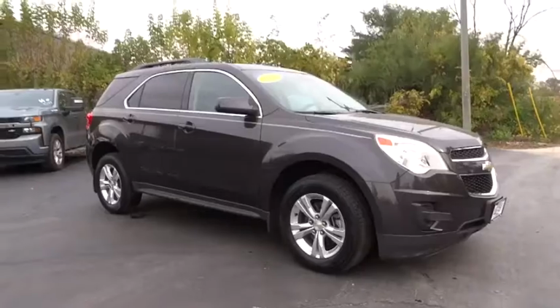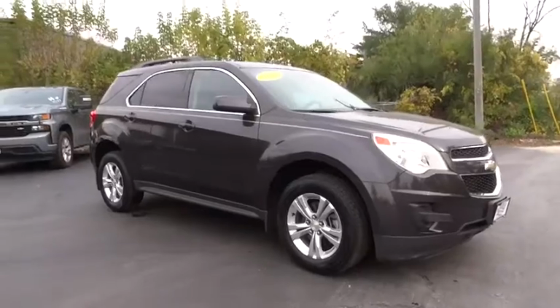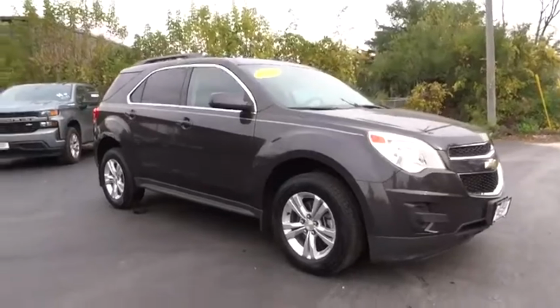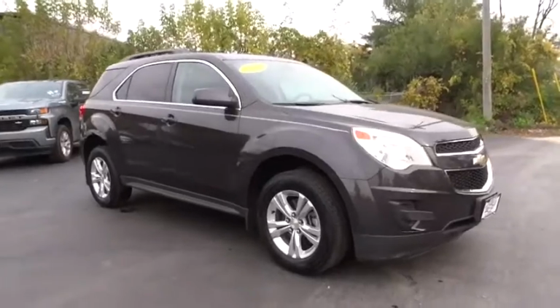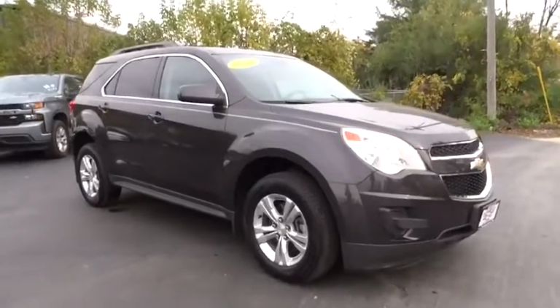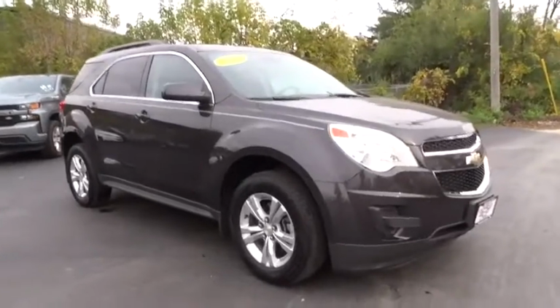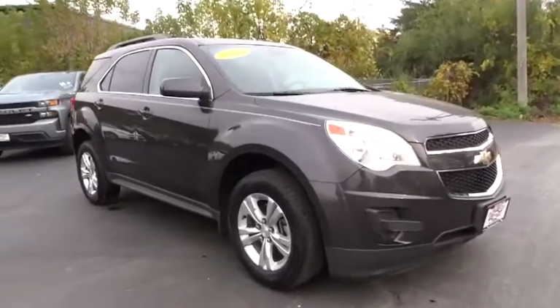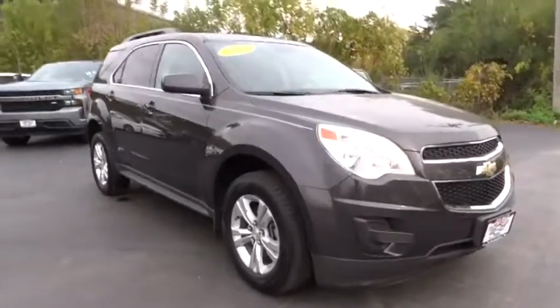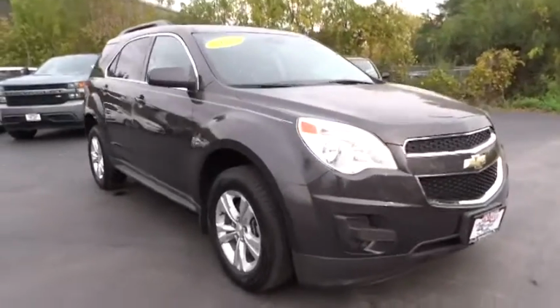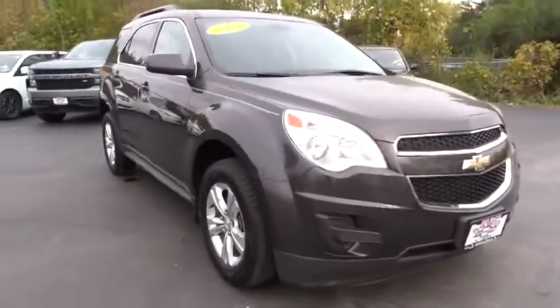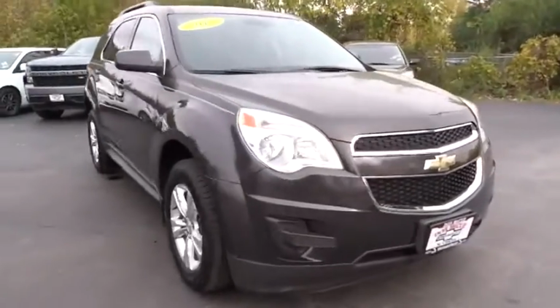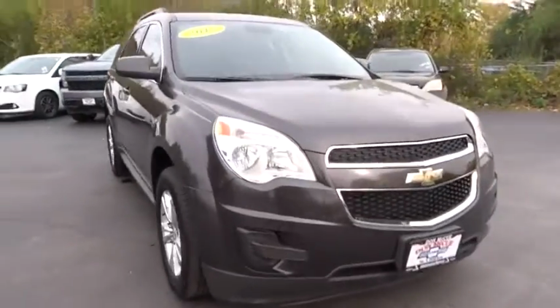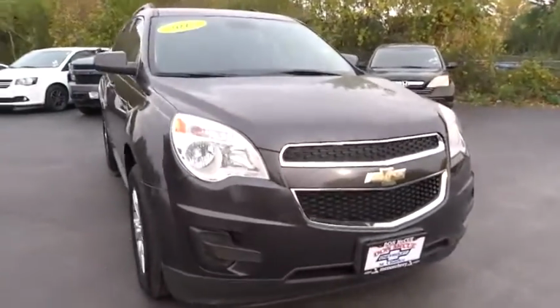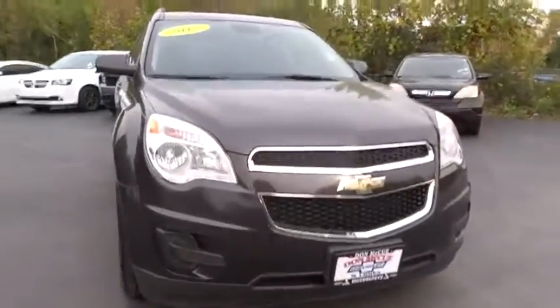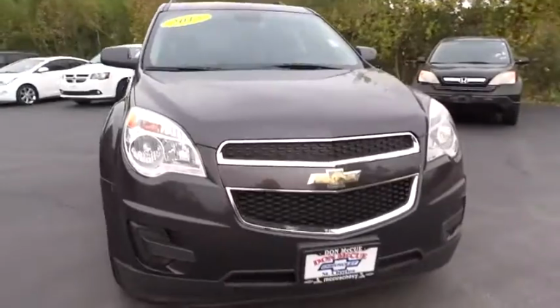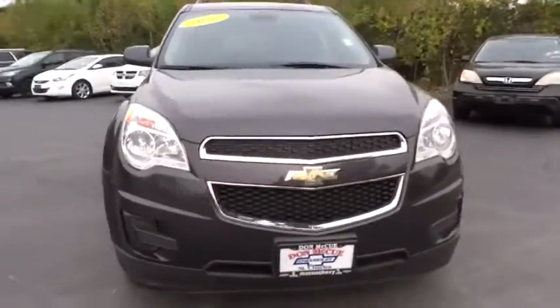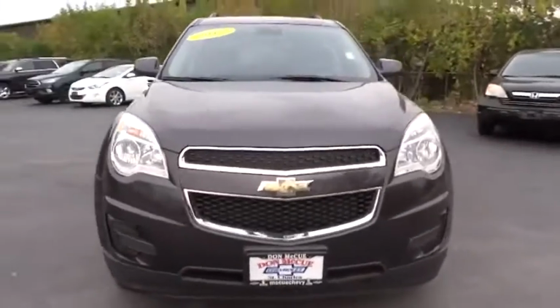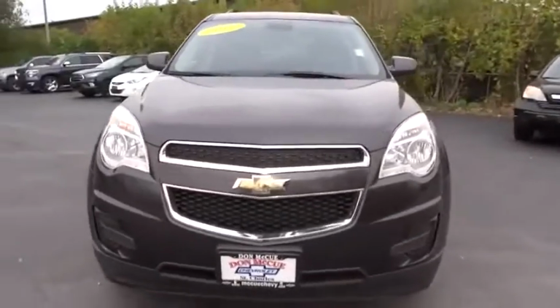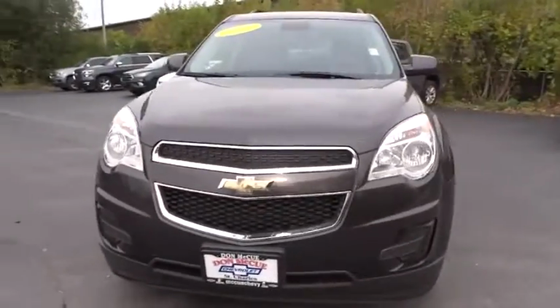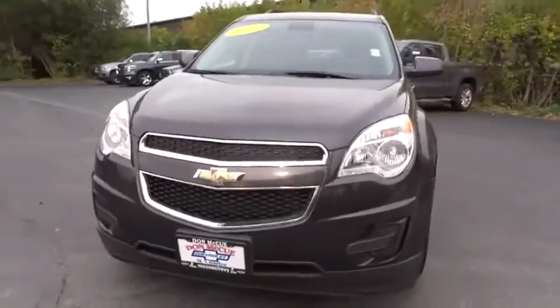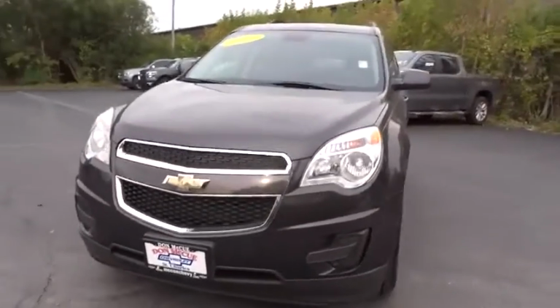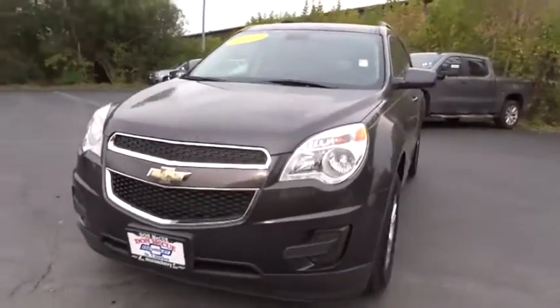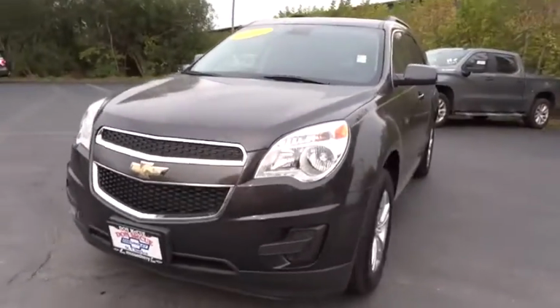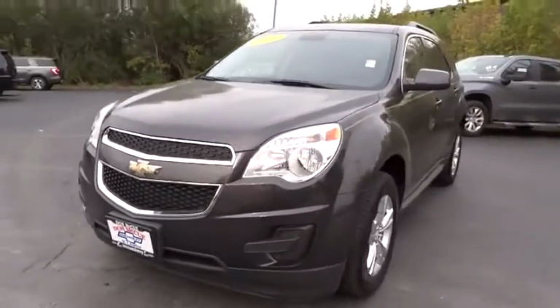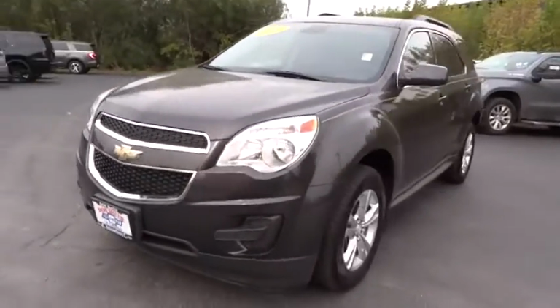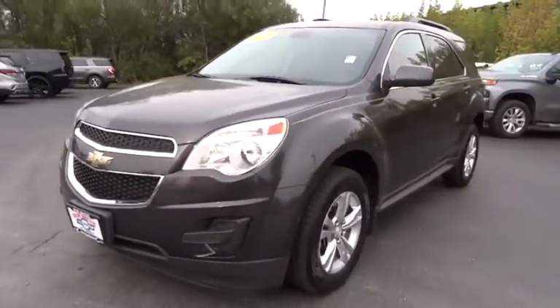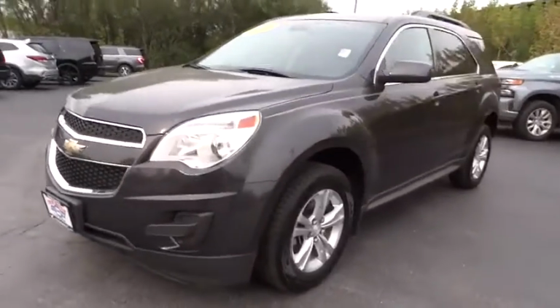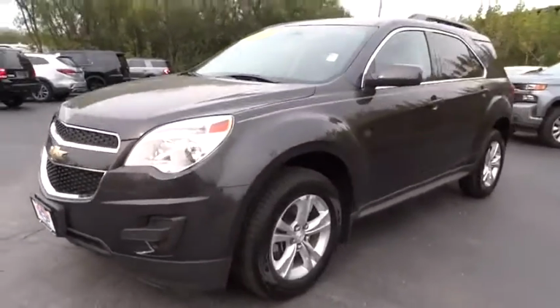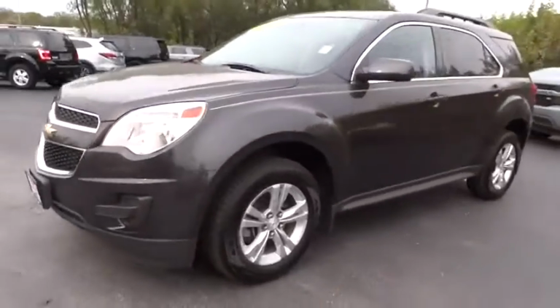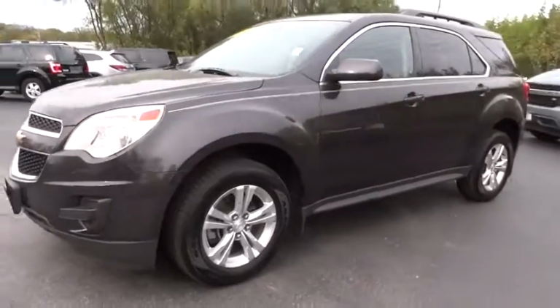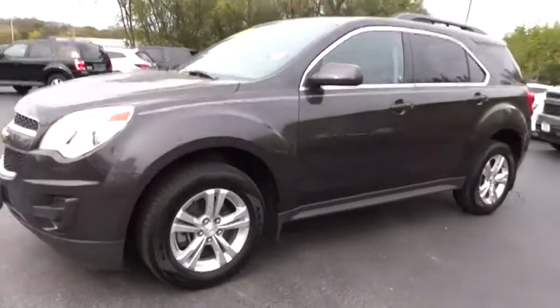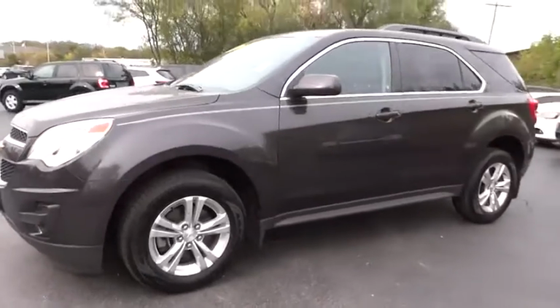Stop by and take a look at the 2015 Chevrolet Equinox. Fuel efficiency, safety, and value equals the Chevy Equinox. This vehicle has less than 75,000 miles.